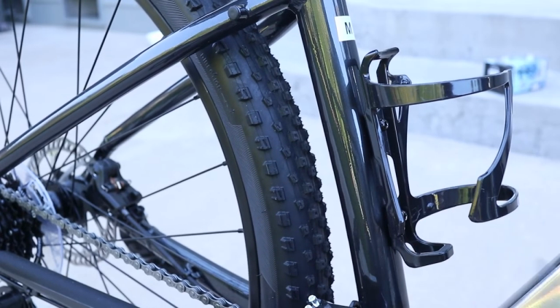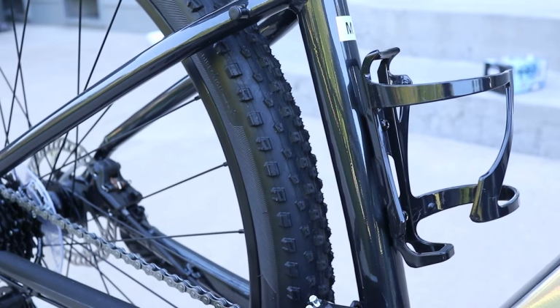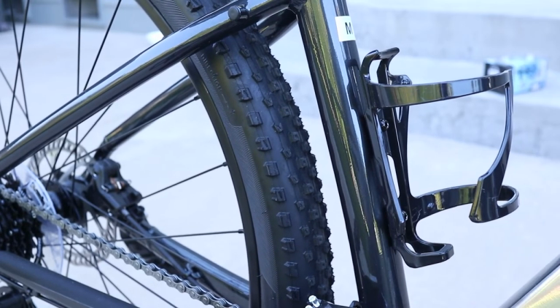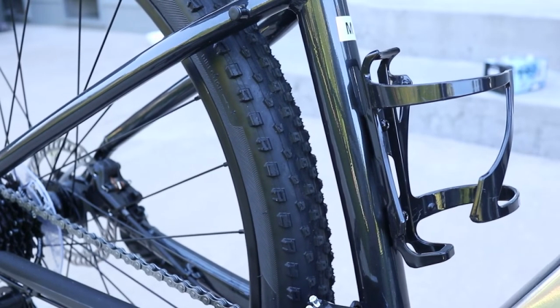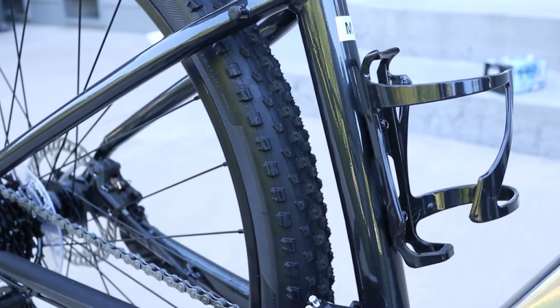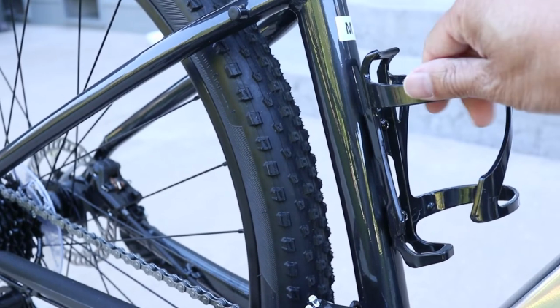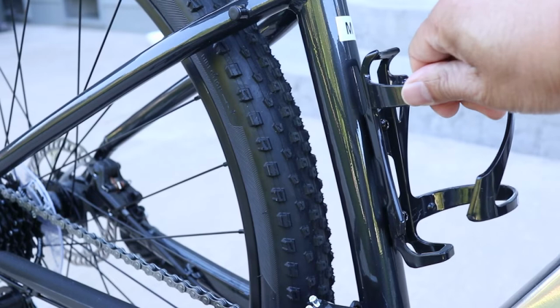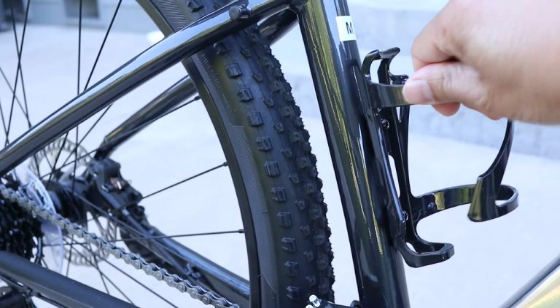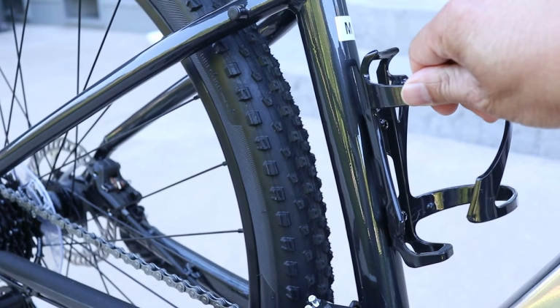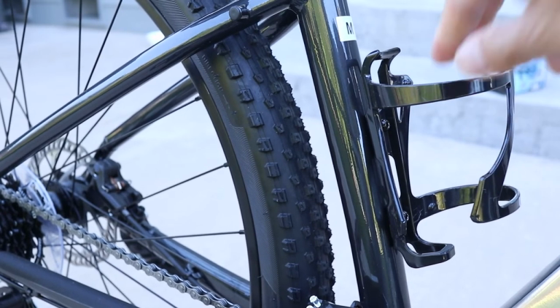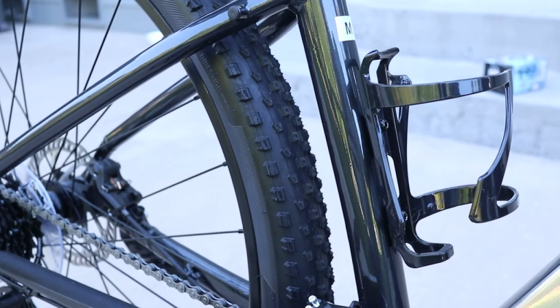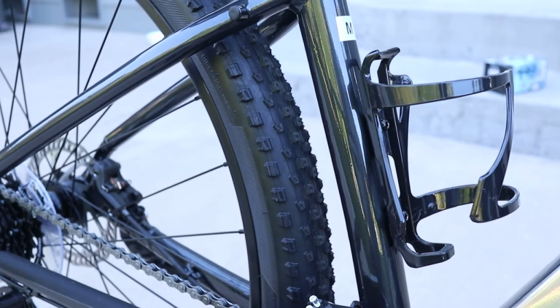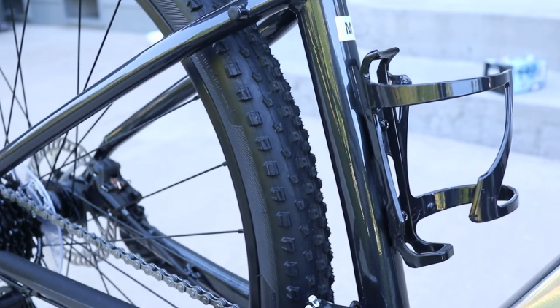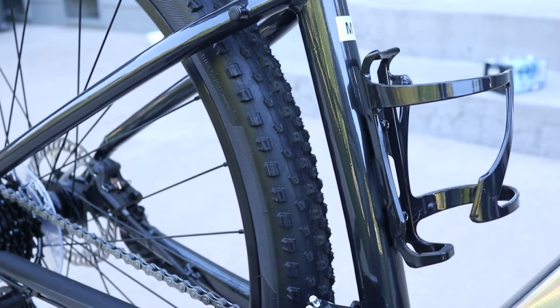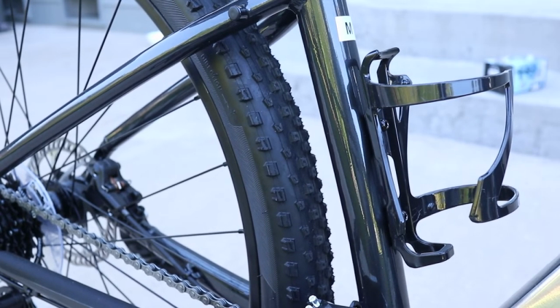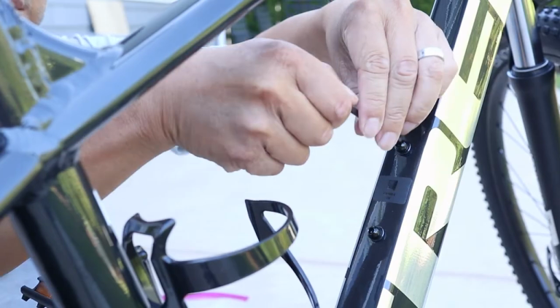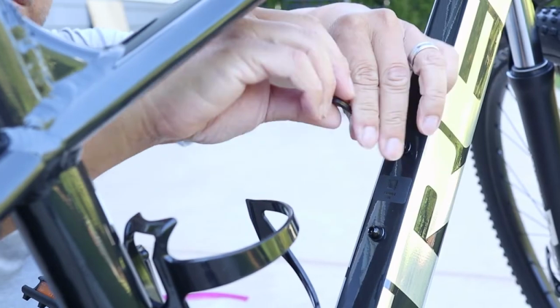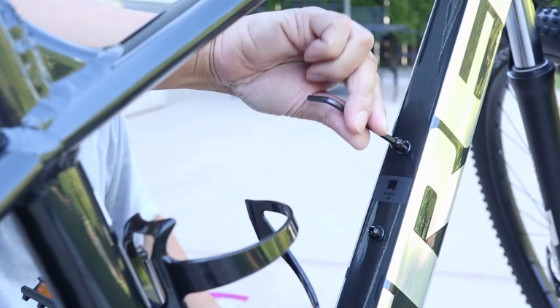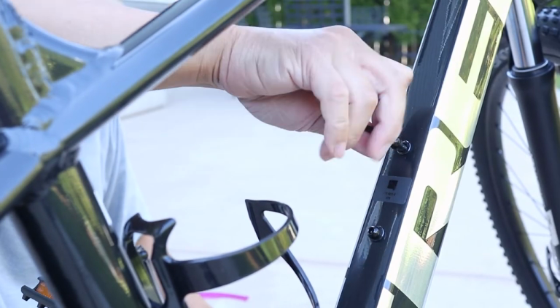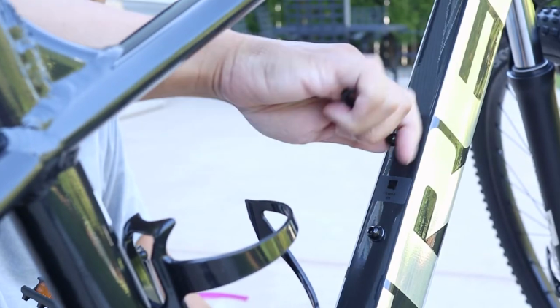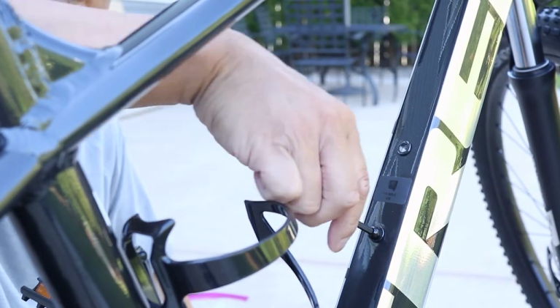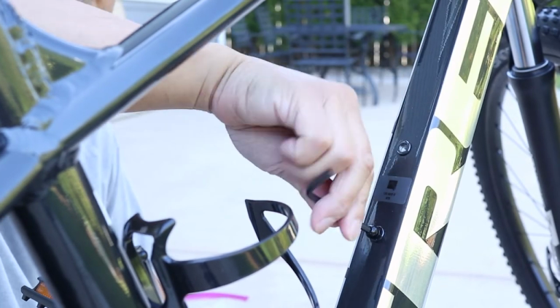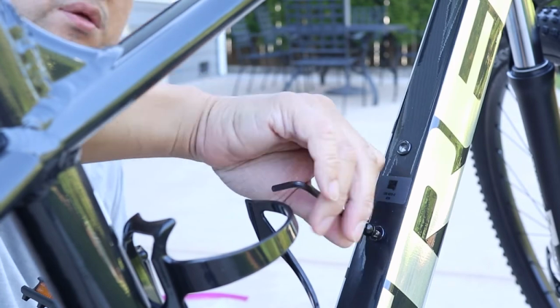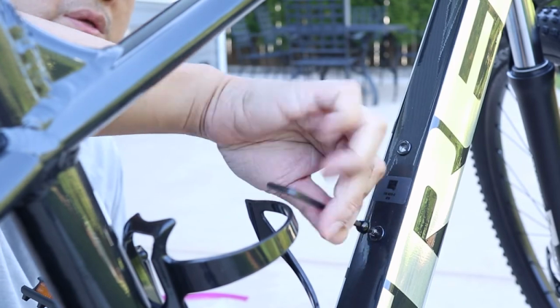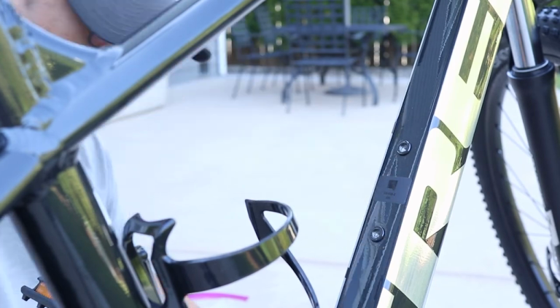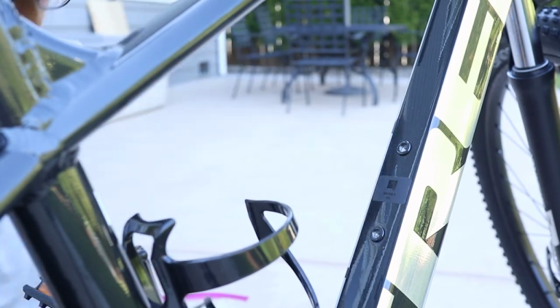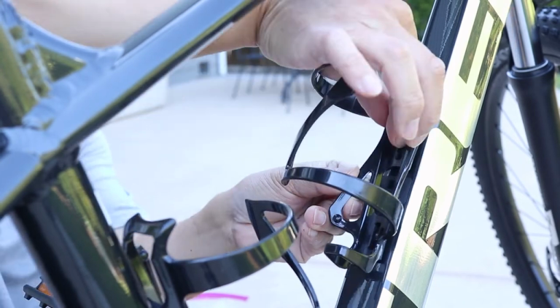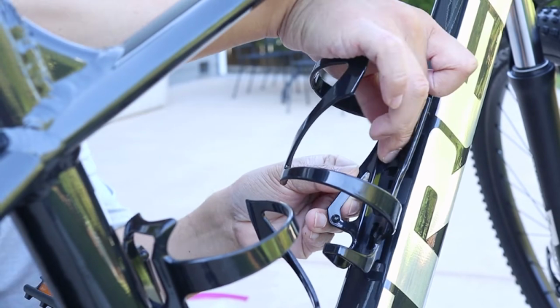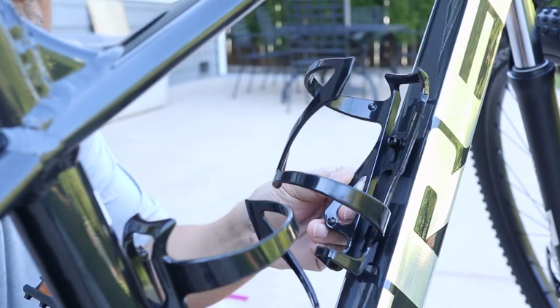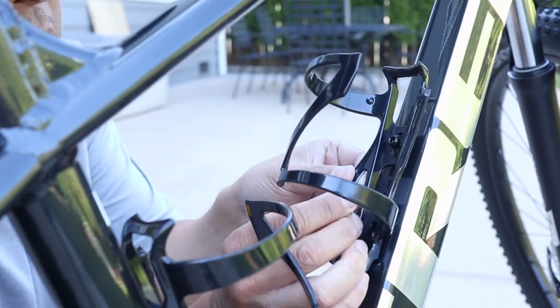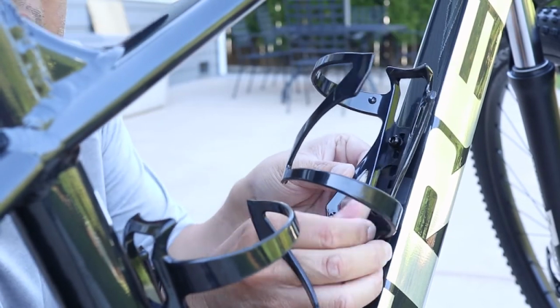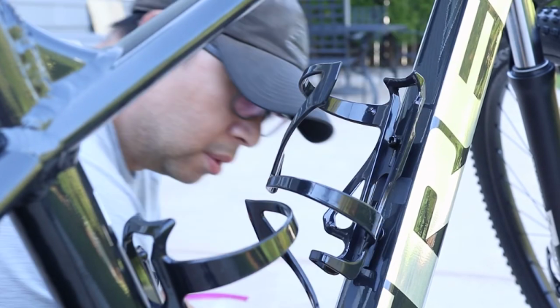When done, this is not going to come off. Since this package came with two bottle cages, I'll quickly install the second one. And then I'll show you how the bottles go in here.